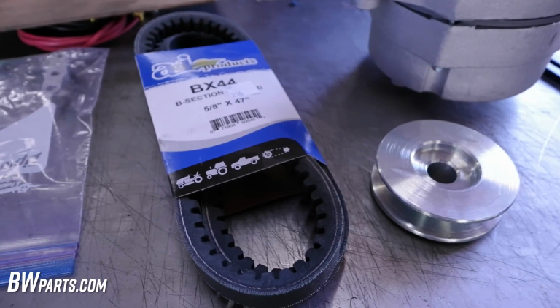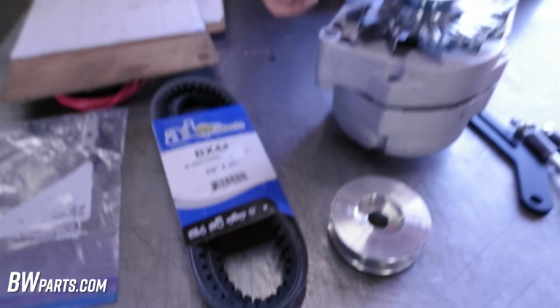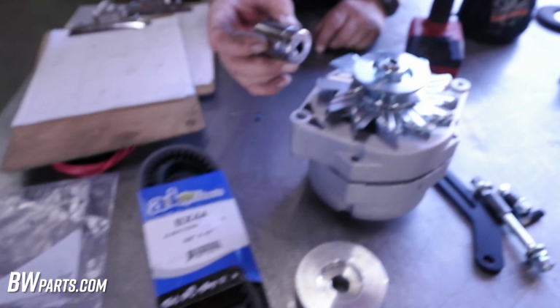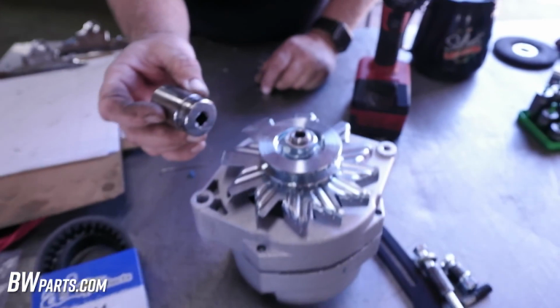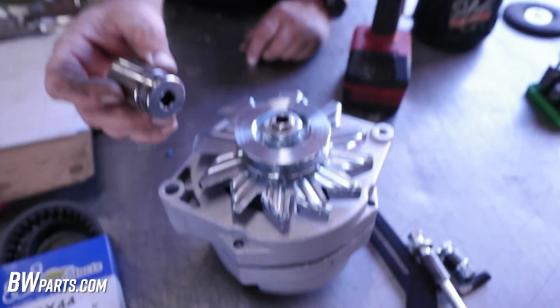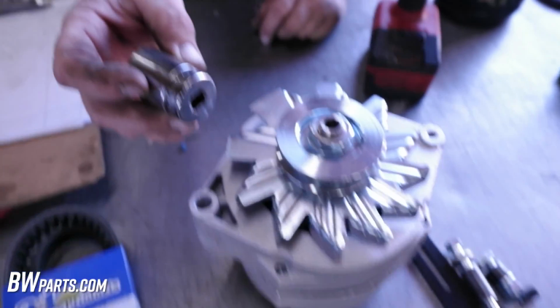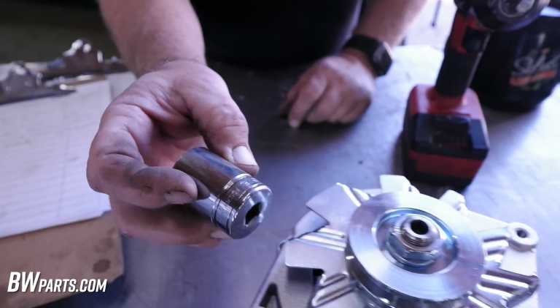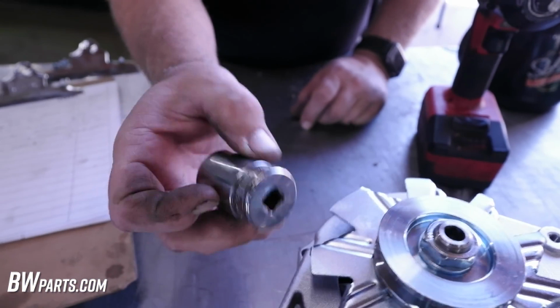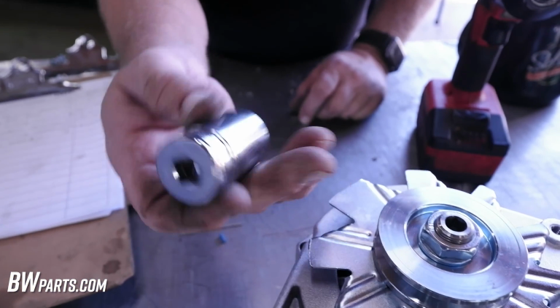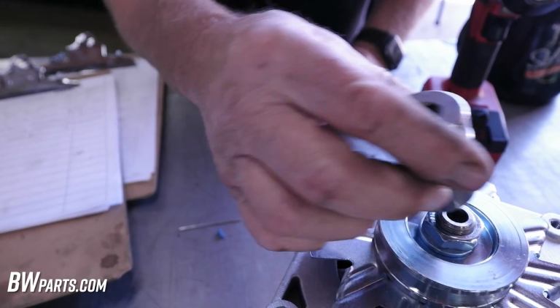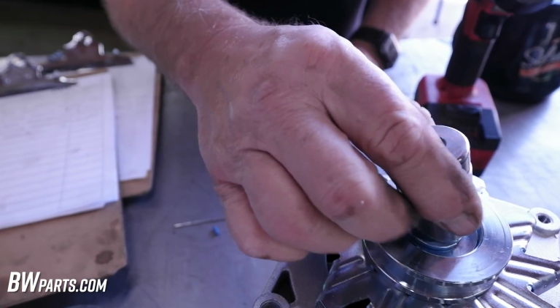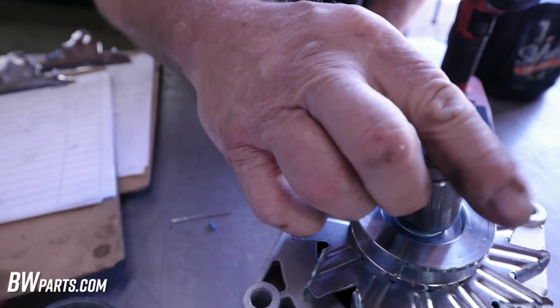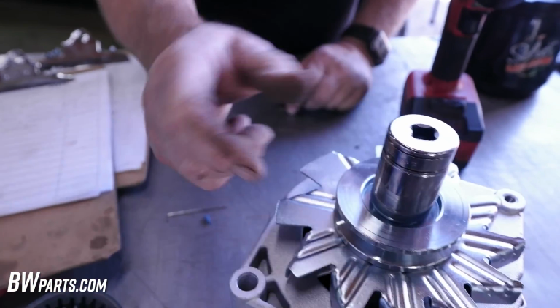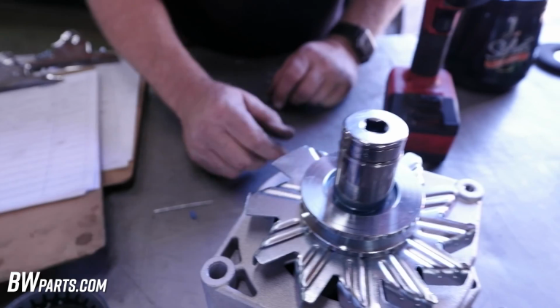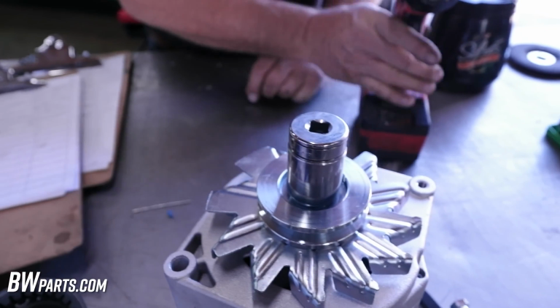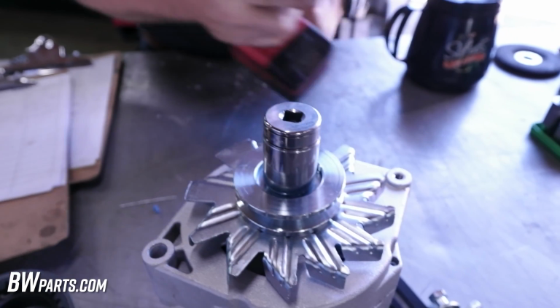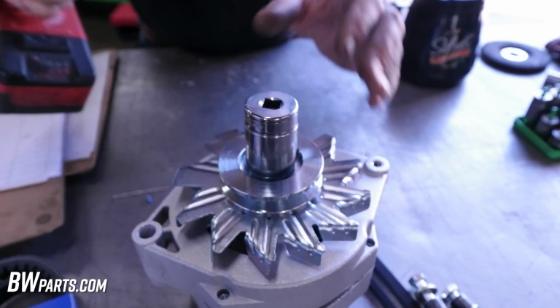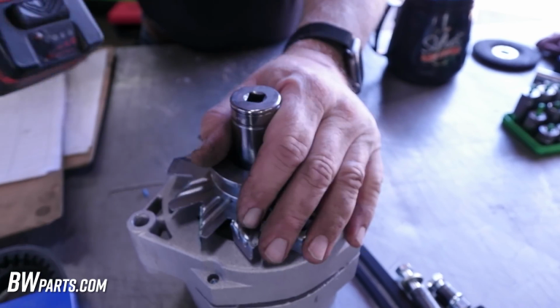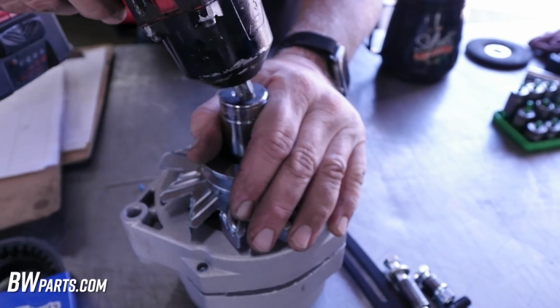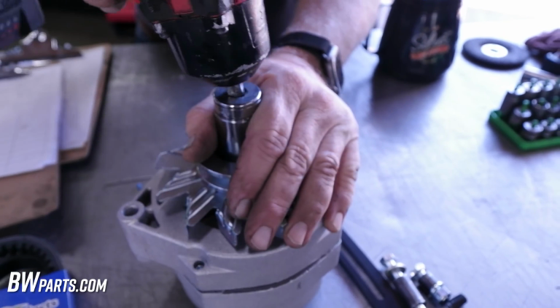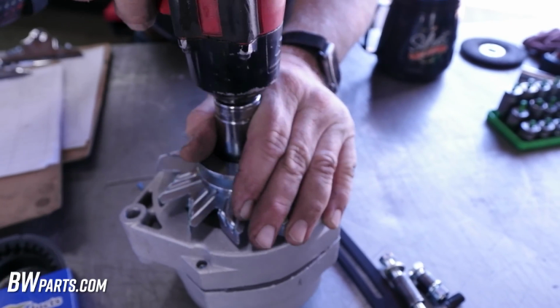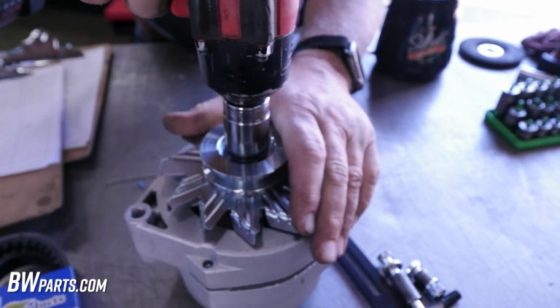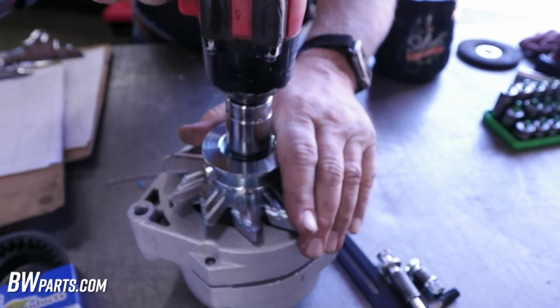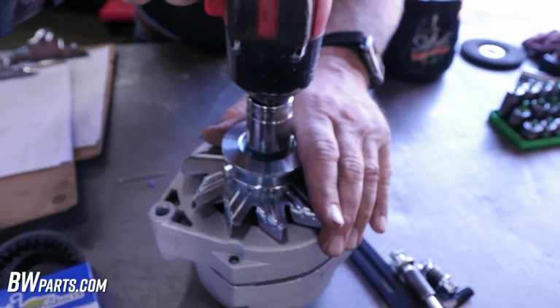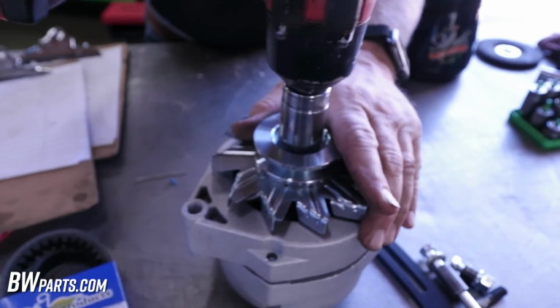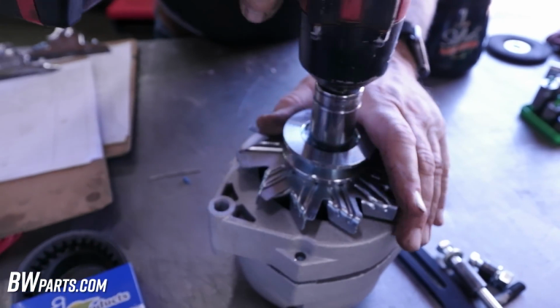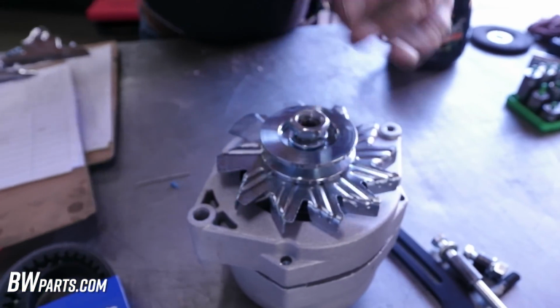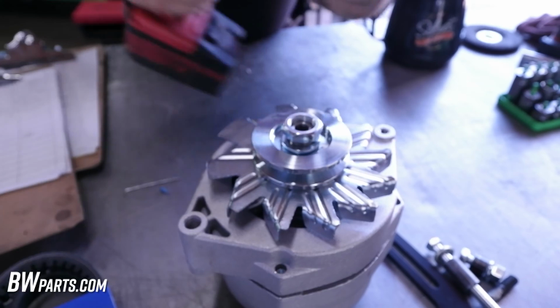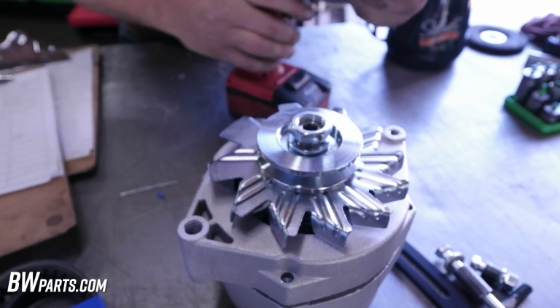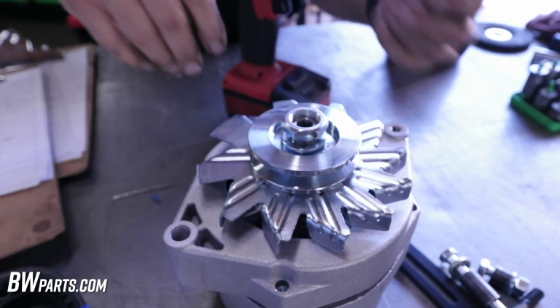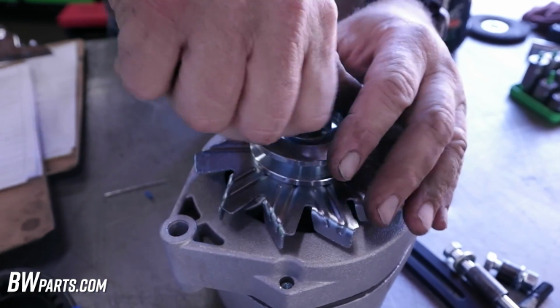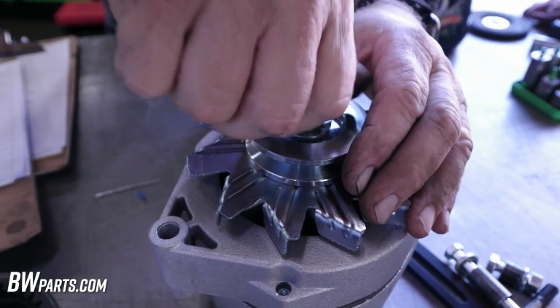To get this nut off, you need 15/16ths and an impact wrench. Or you can take it to AutoZone and they'll do it for you for free.